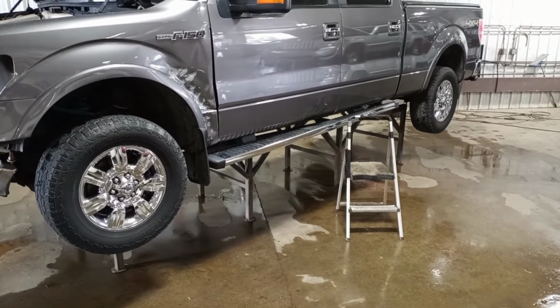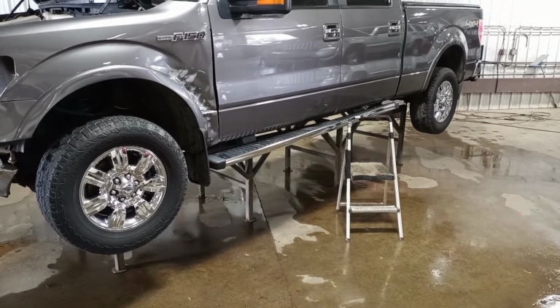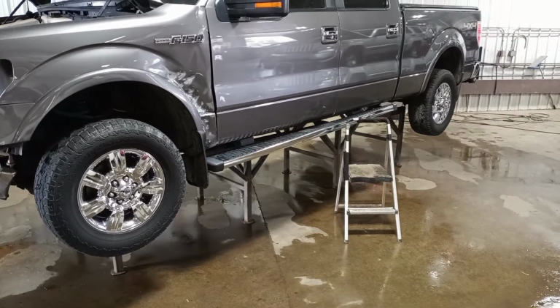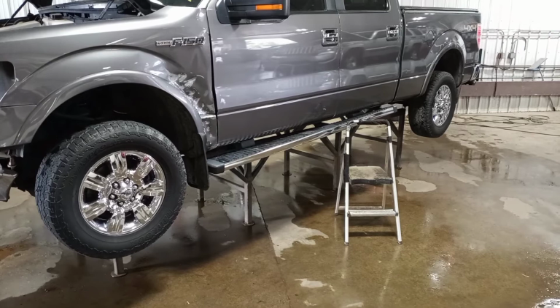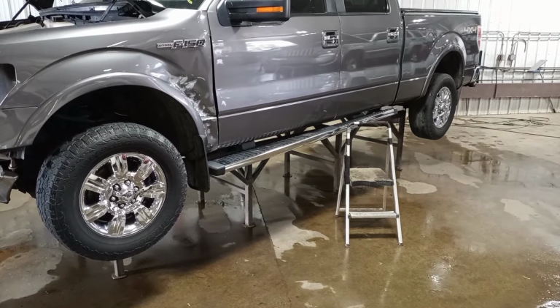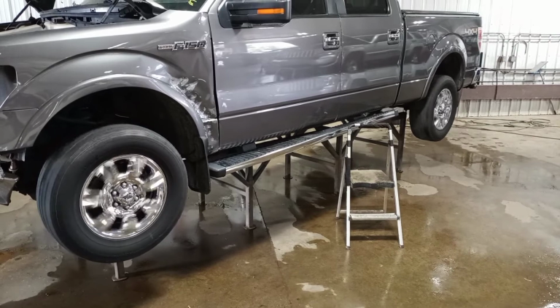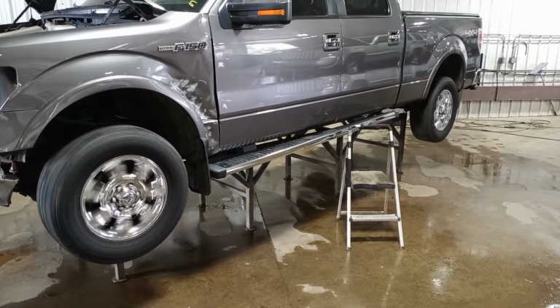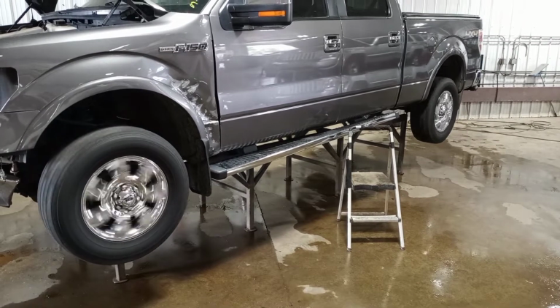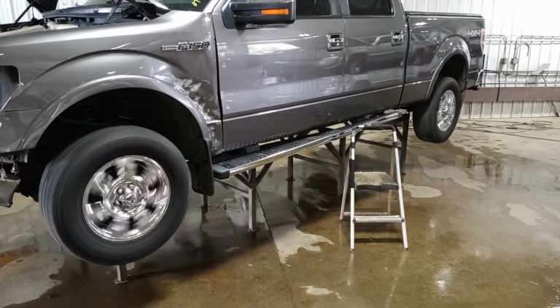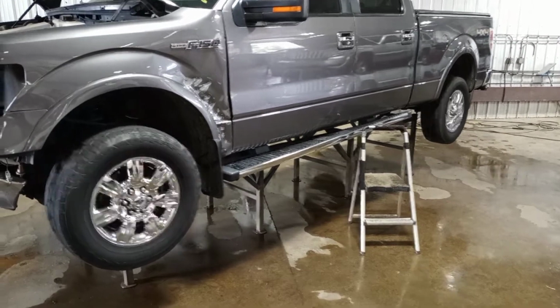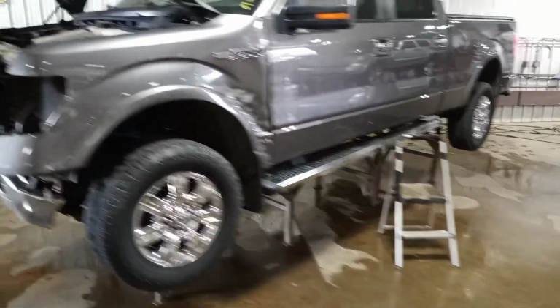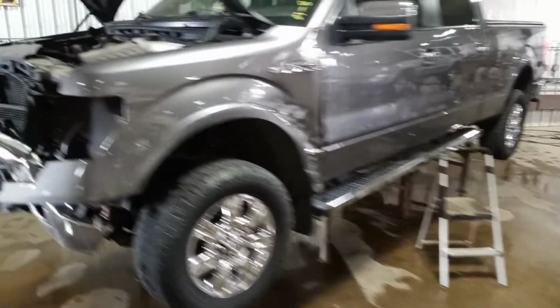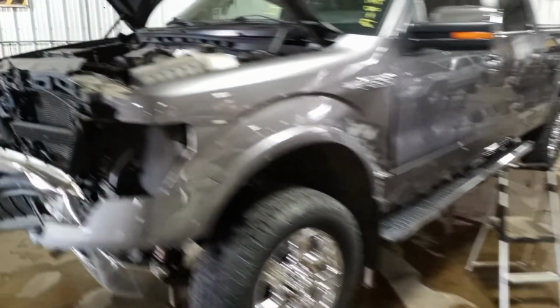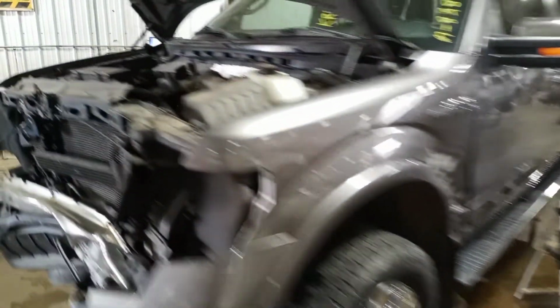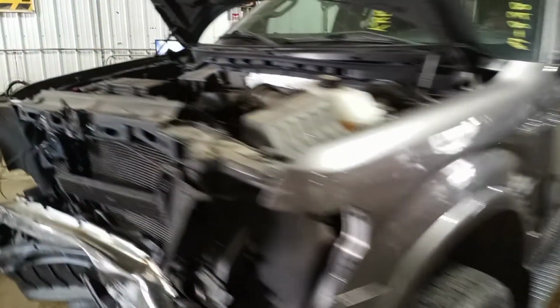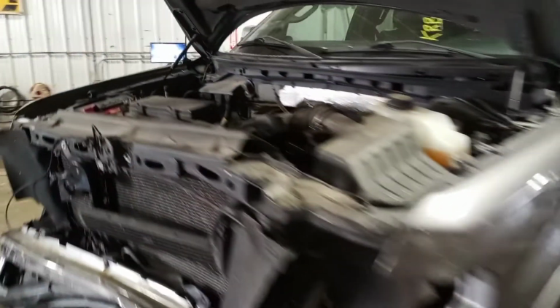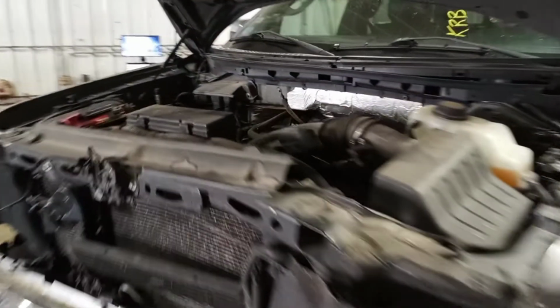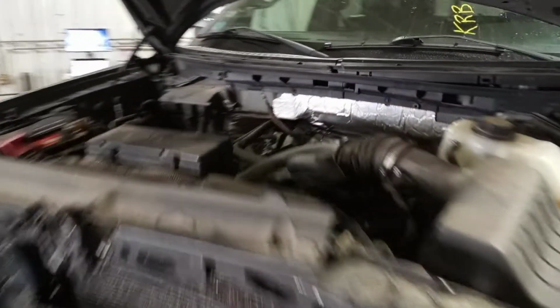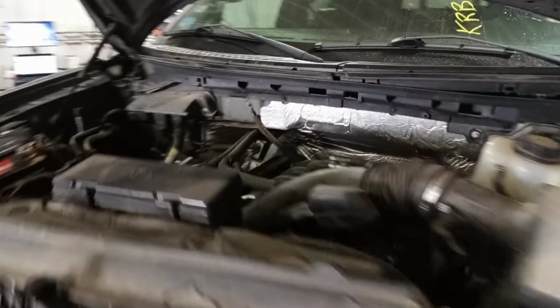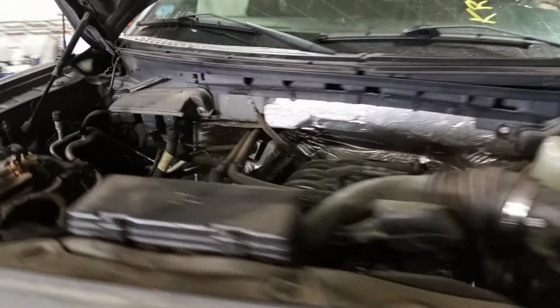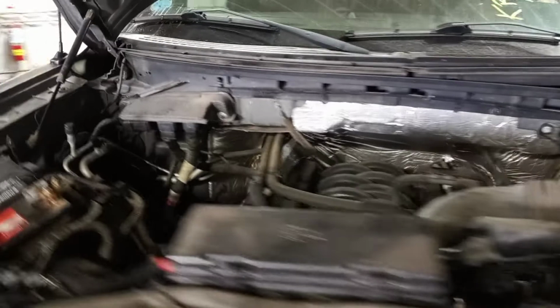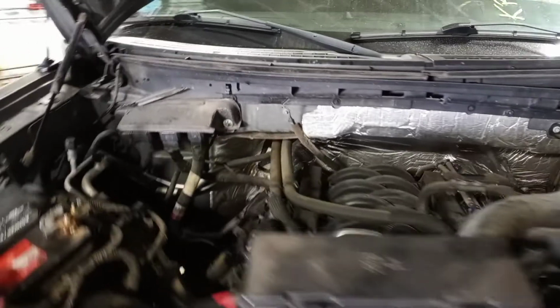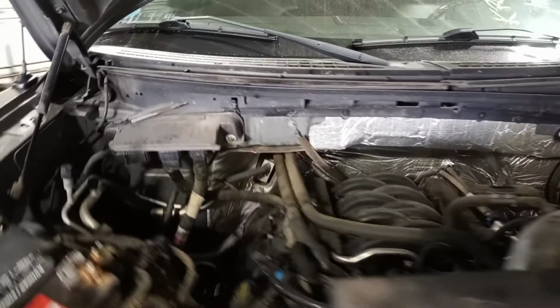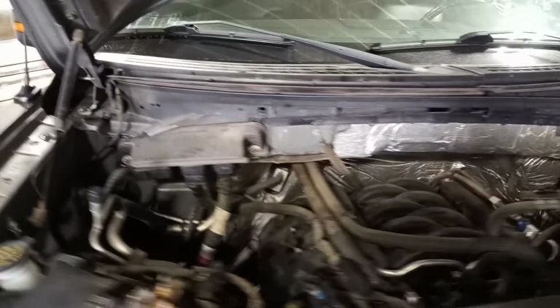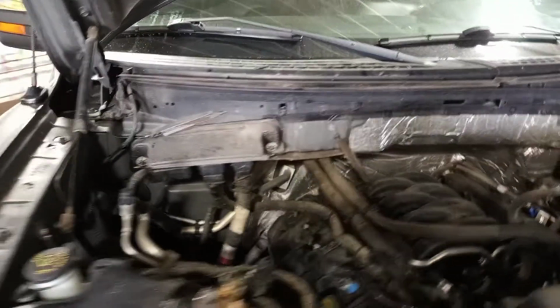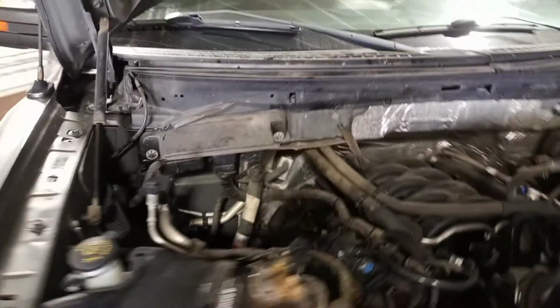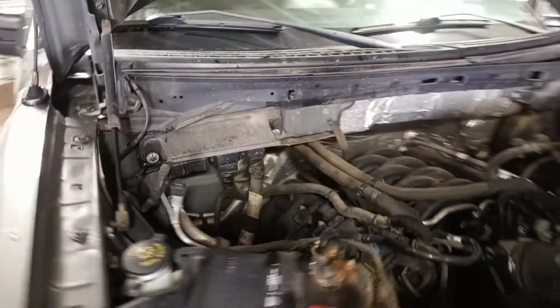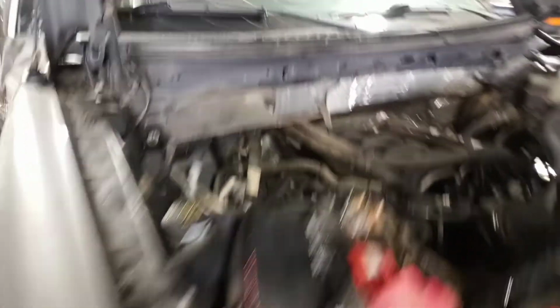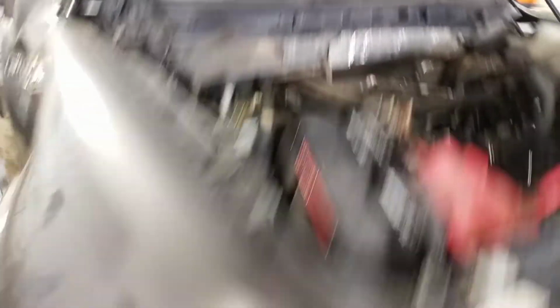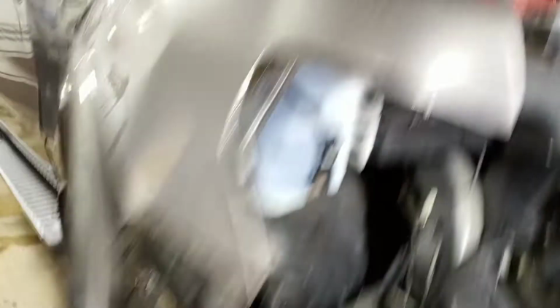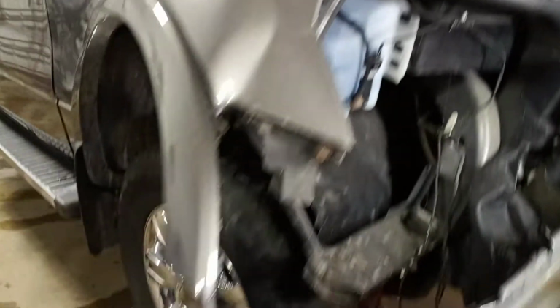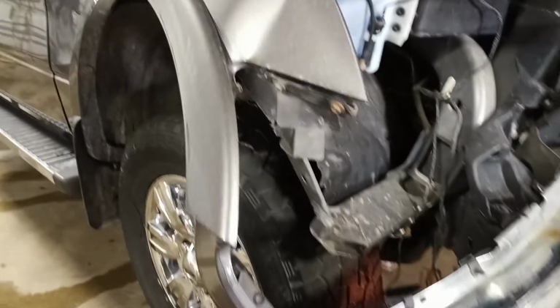Reverse, and drive. Rubbing the fender liner on this side.